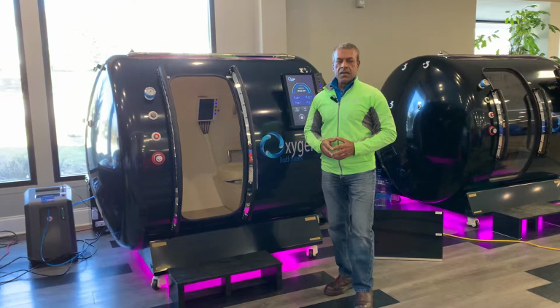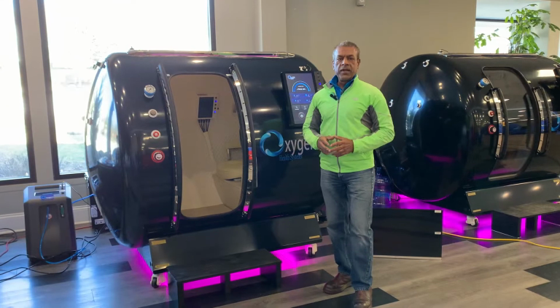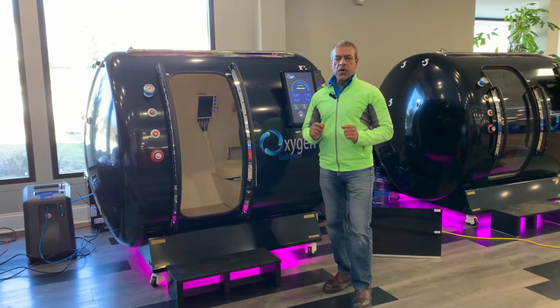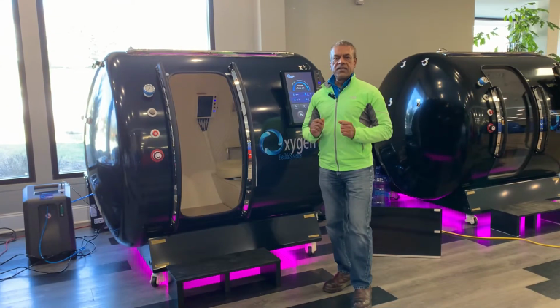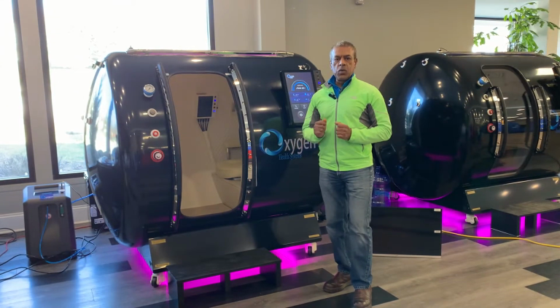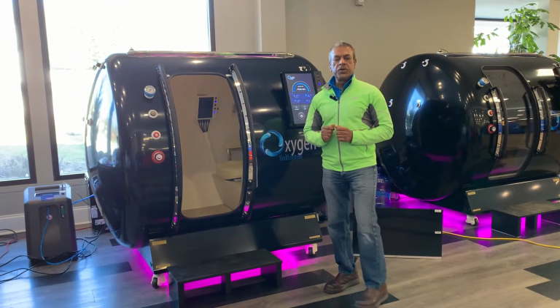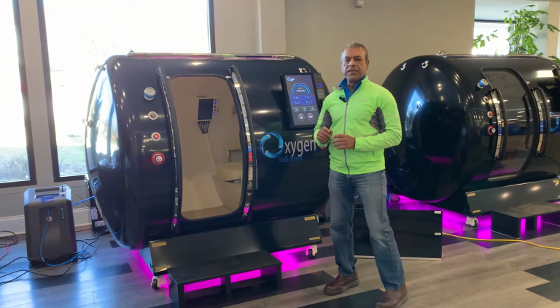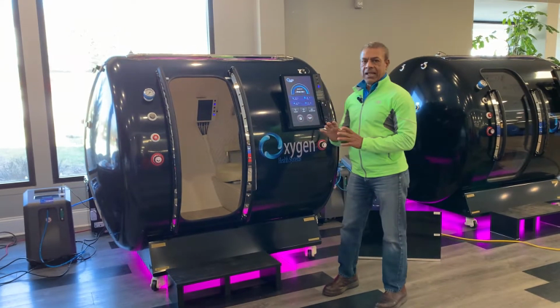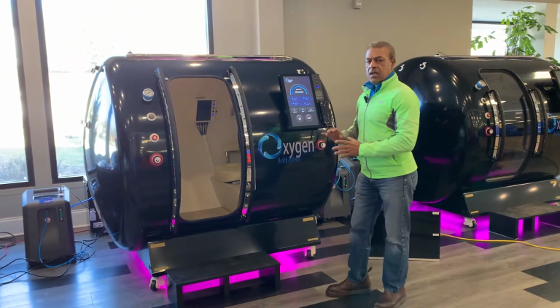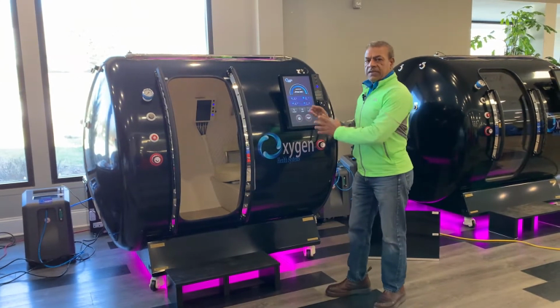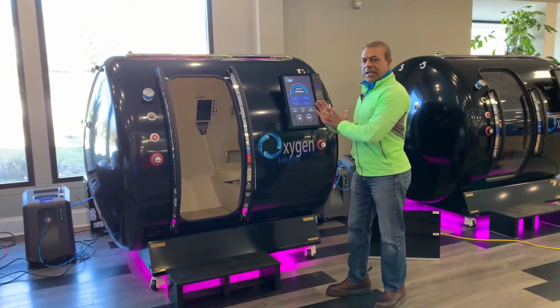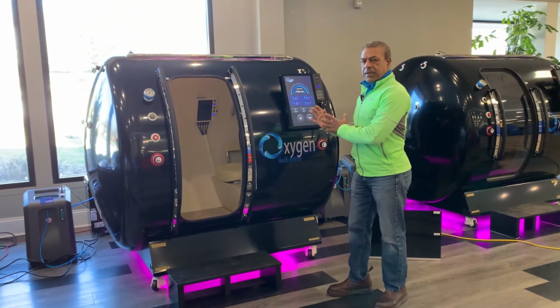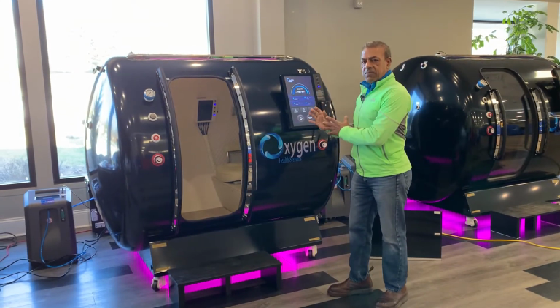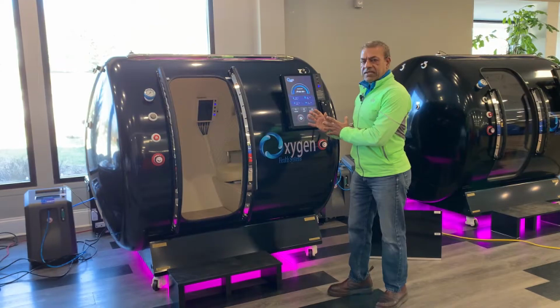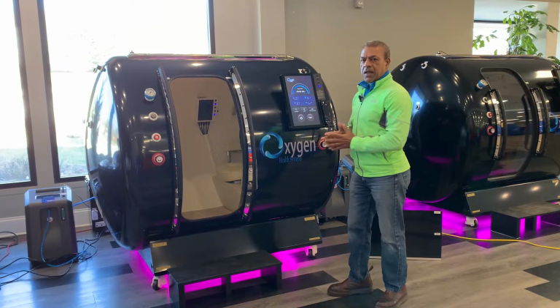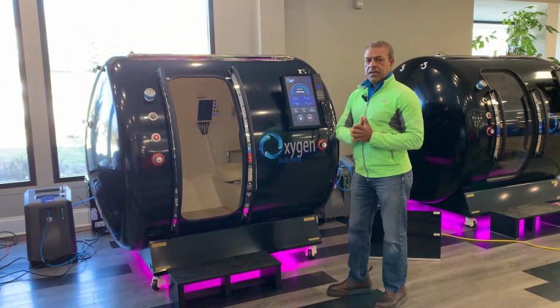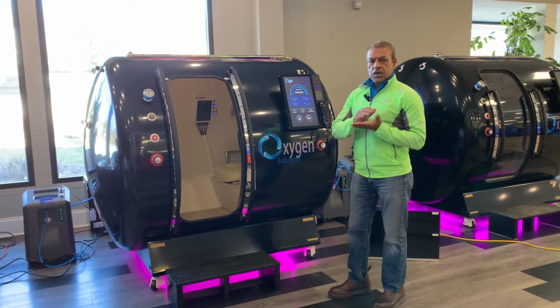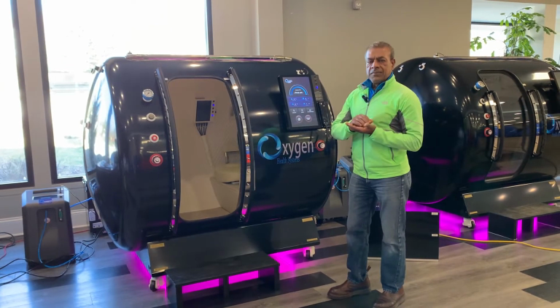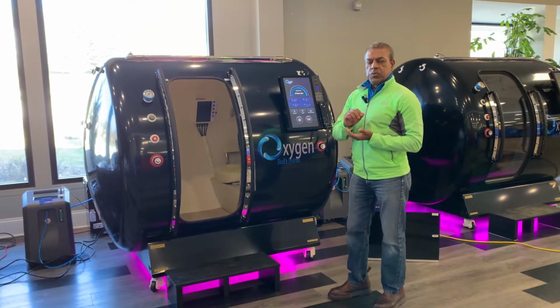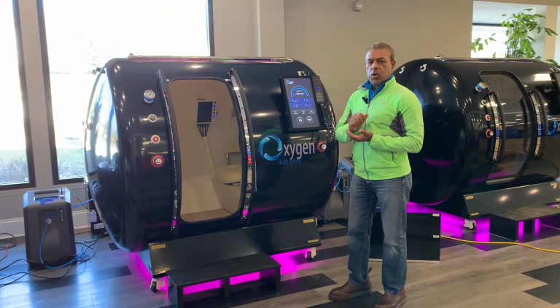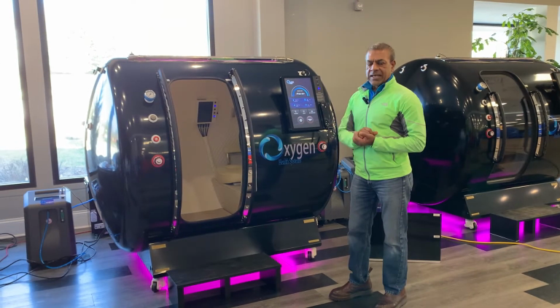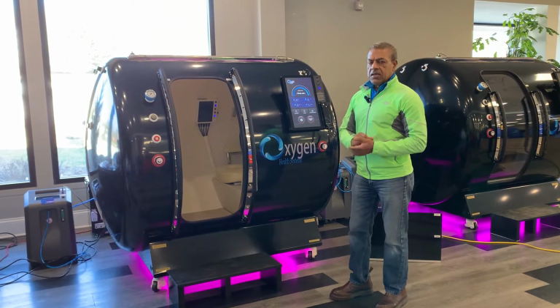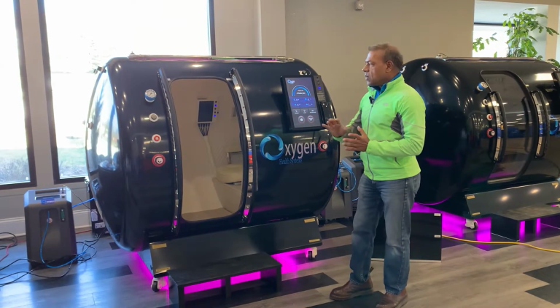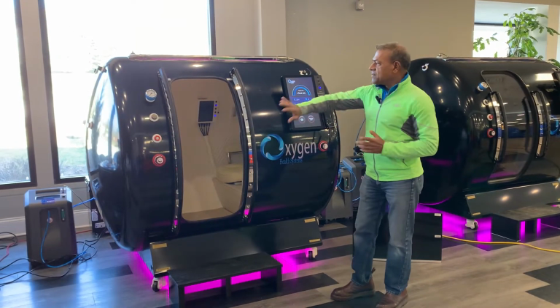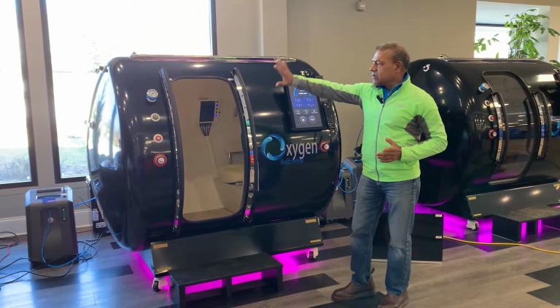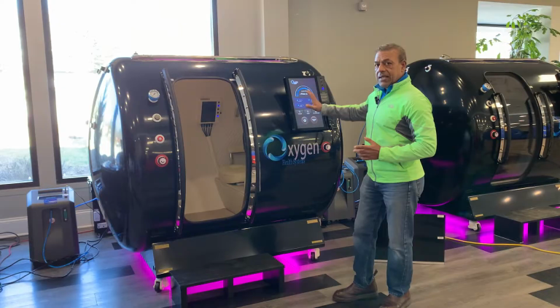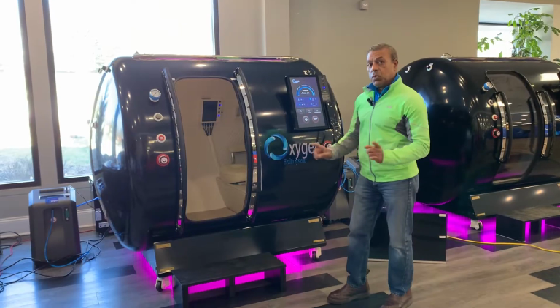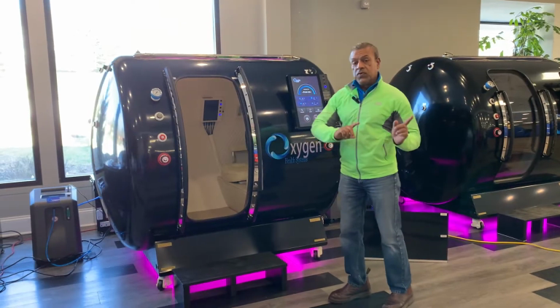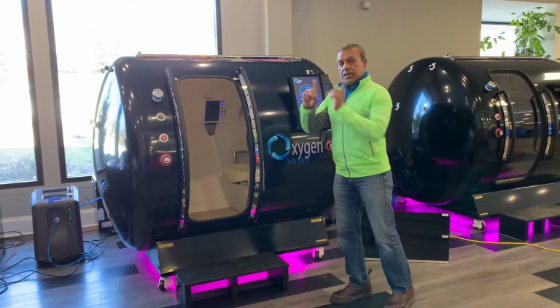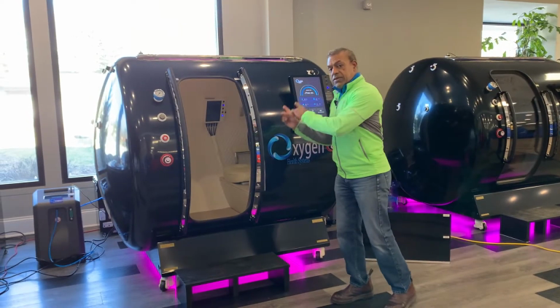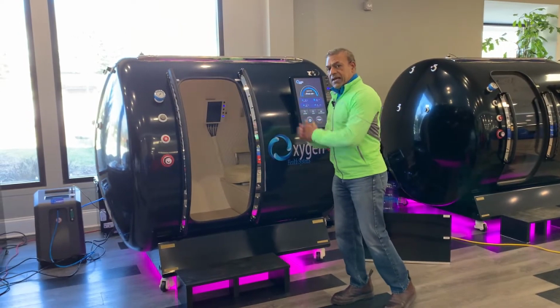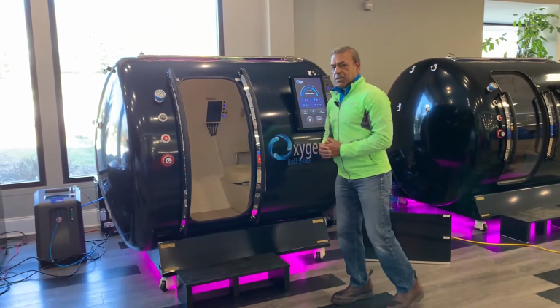Greetings folks! In this video we'll show you some of the highlights of this multi-place chamber that is capable of going up to 2.0 ATA. I'll start from the outside and then we'll move to inside the chamber.